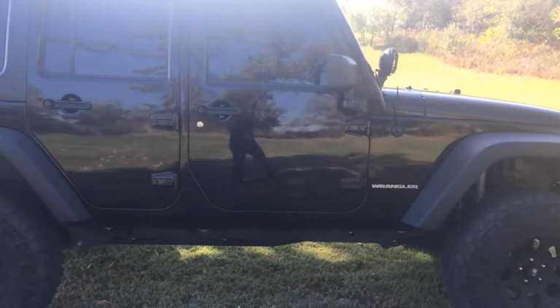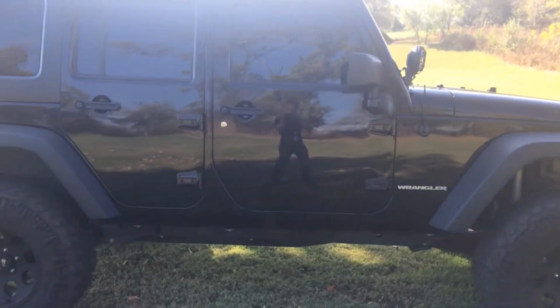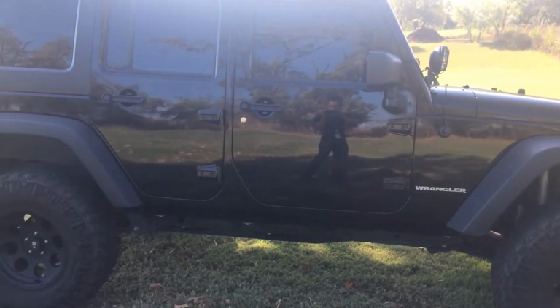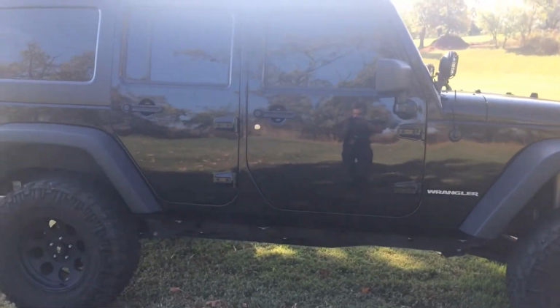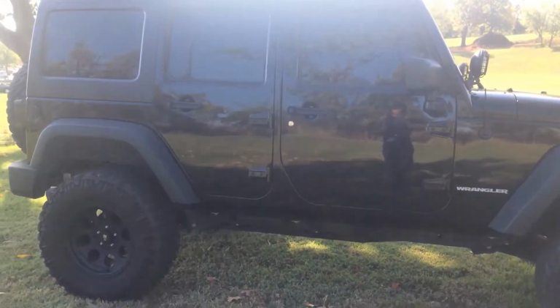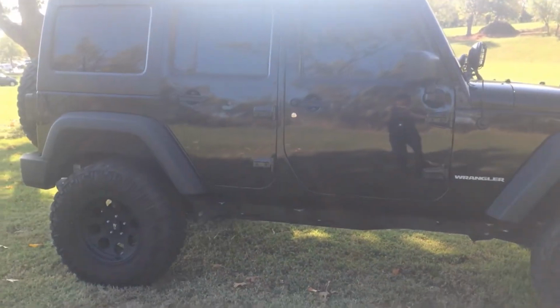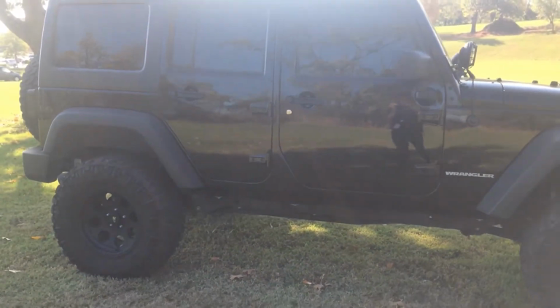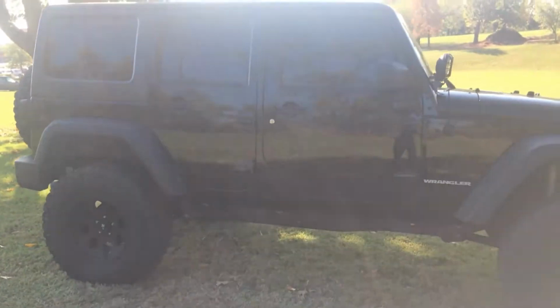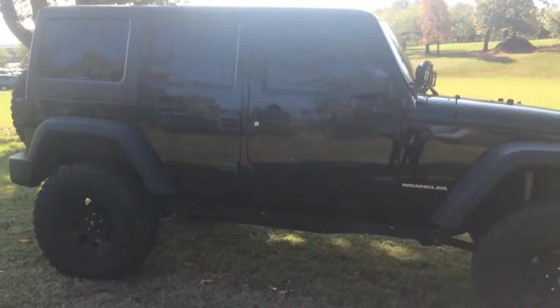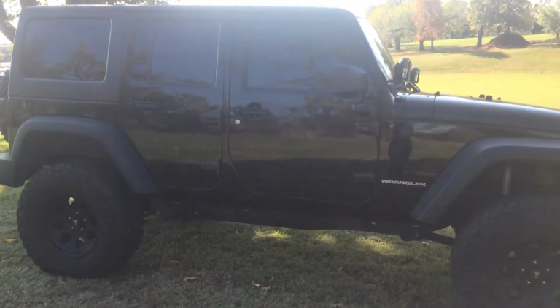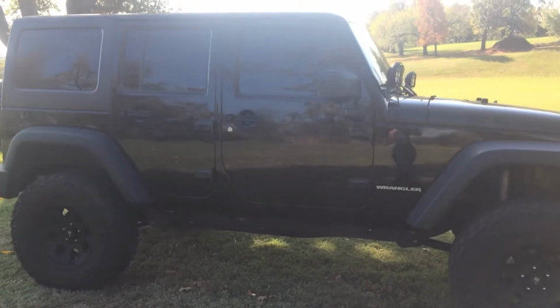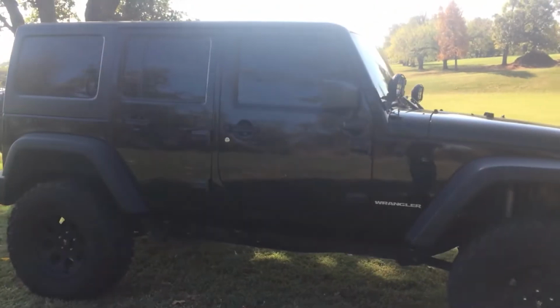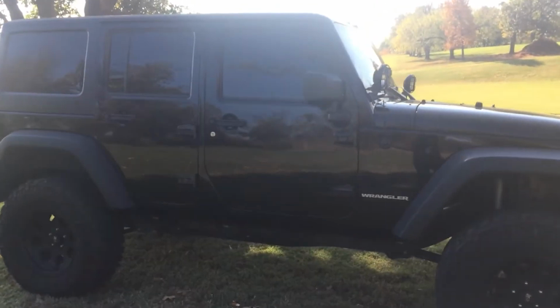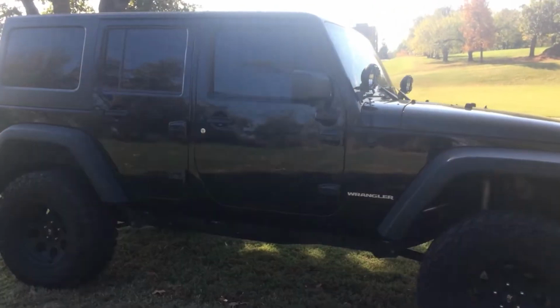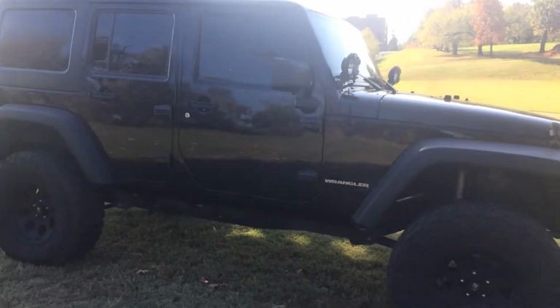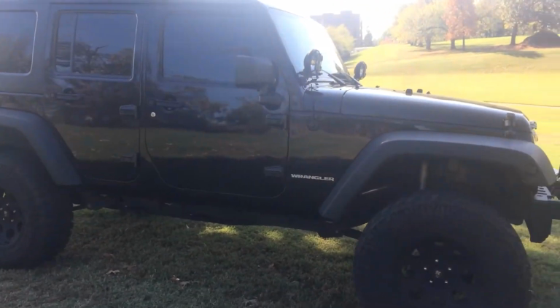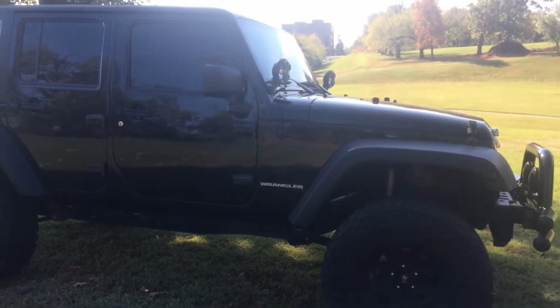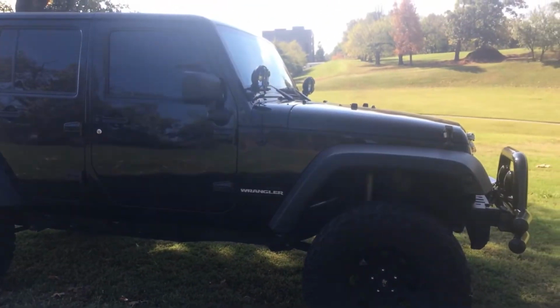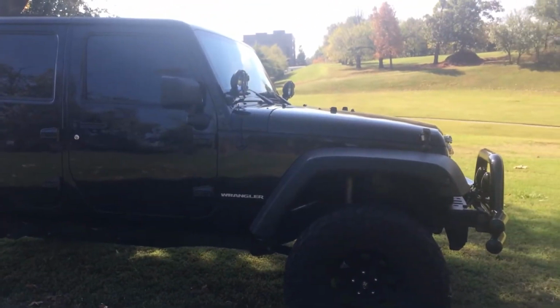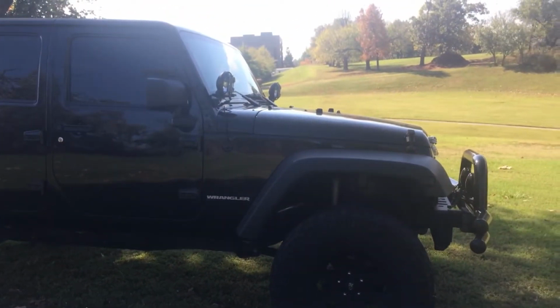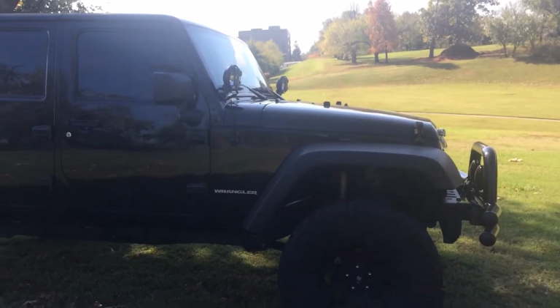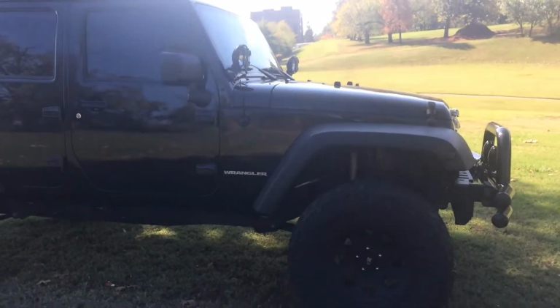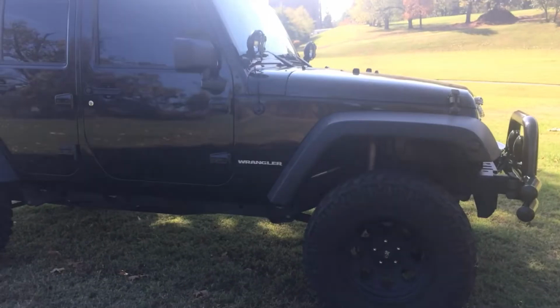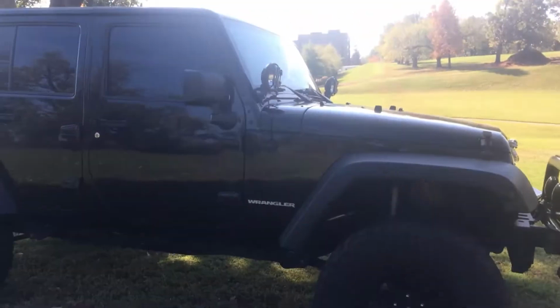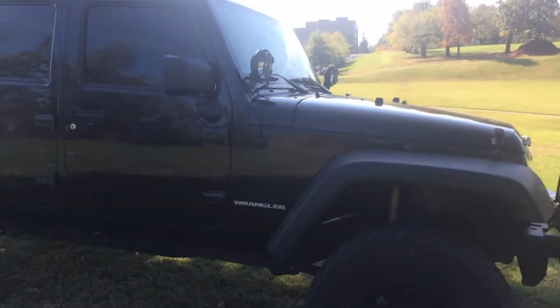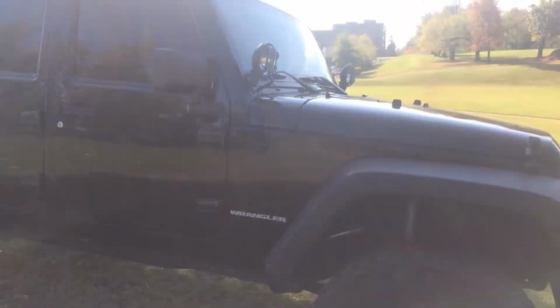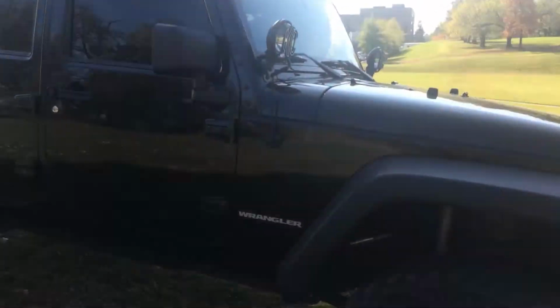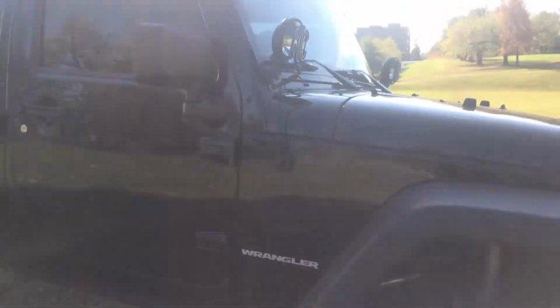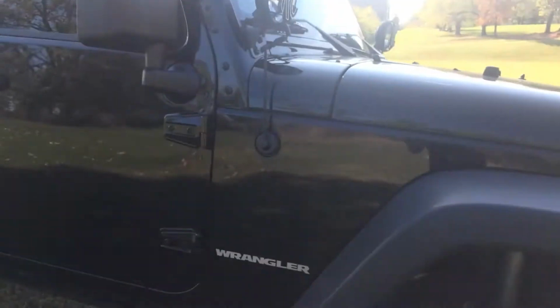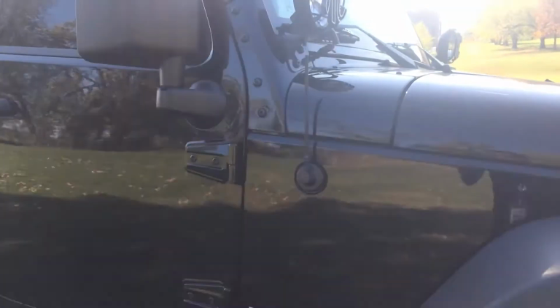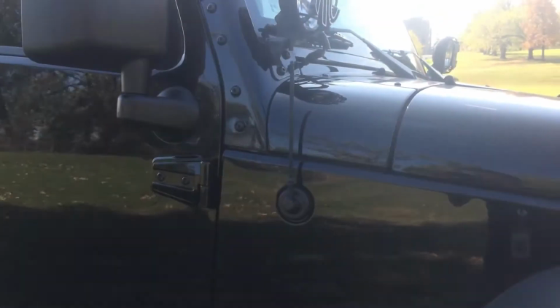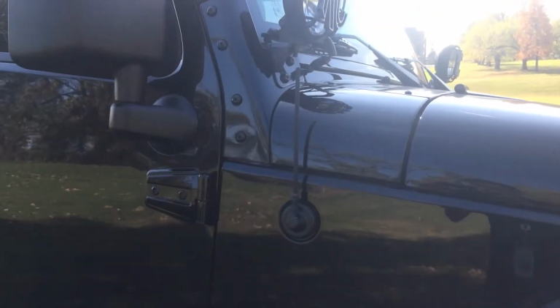The paint is flawless — I cannot find any scratches. It also has a shorty antenna that you can see right here.